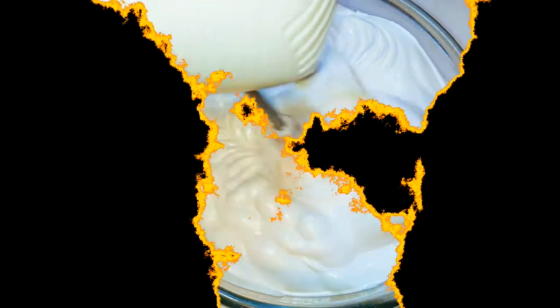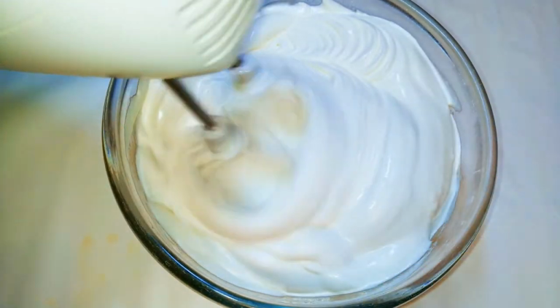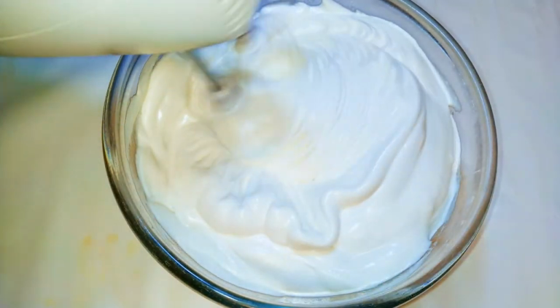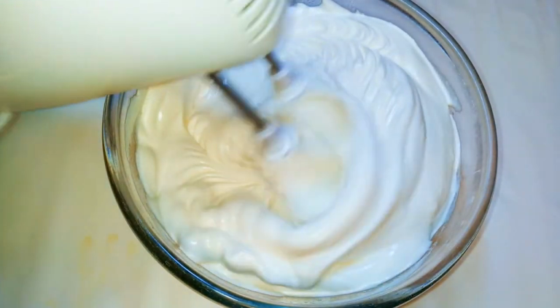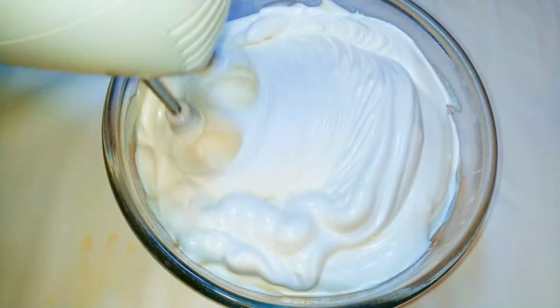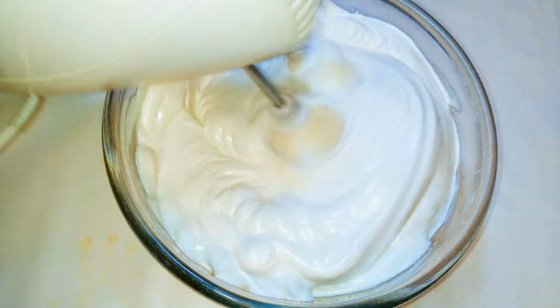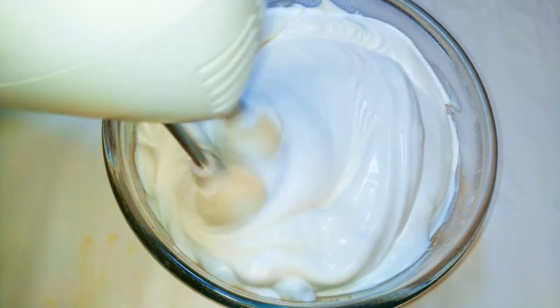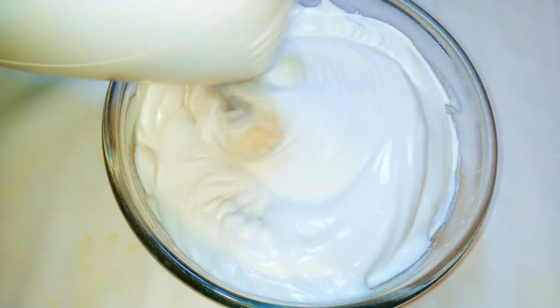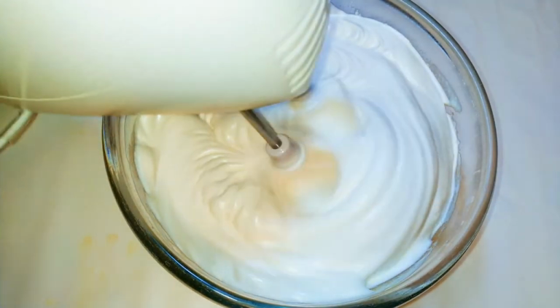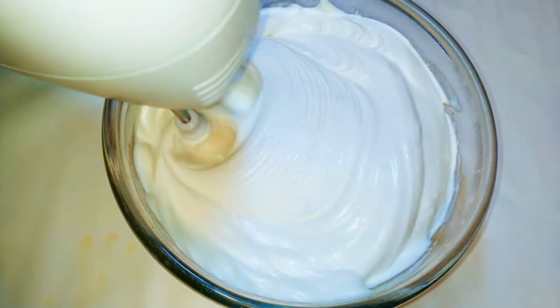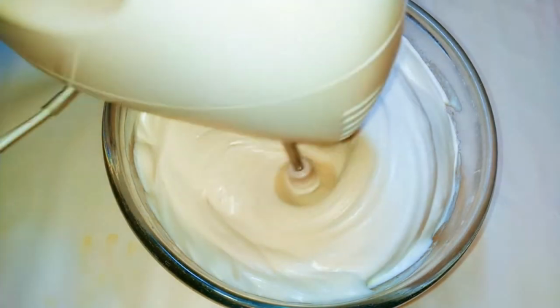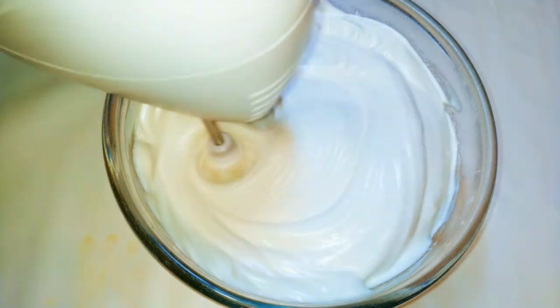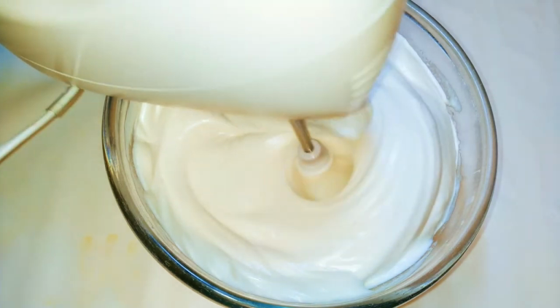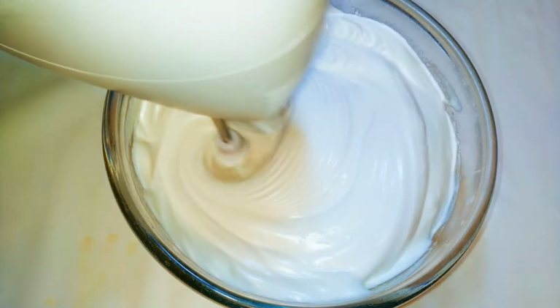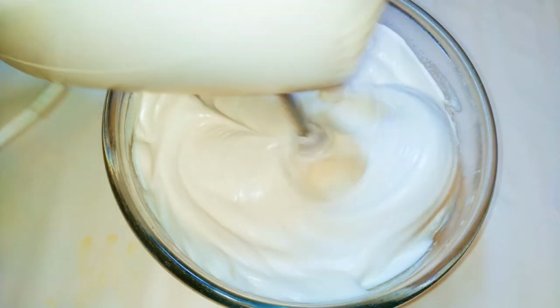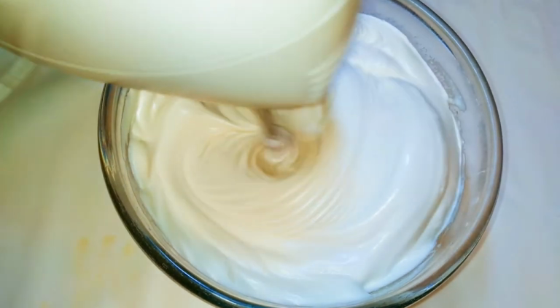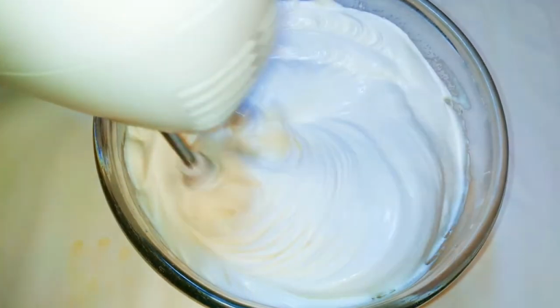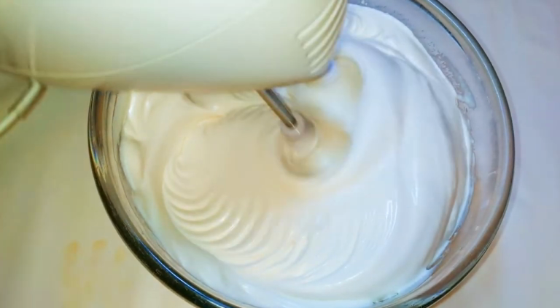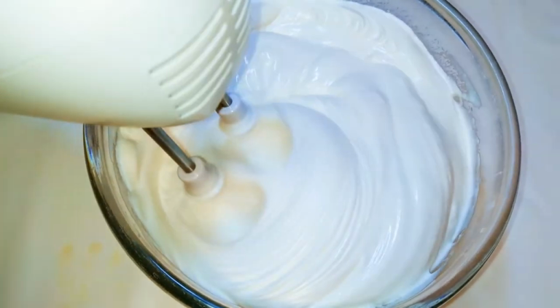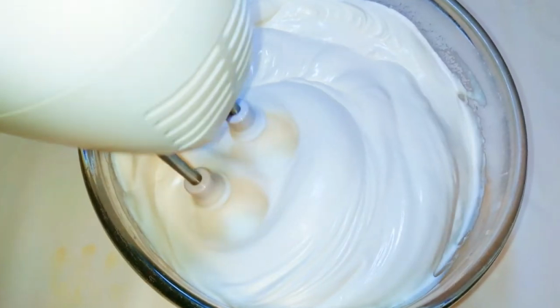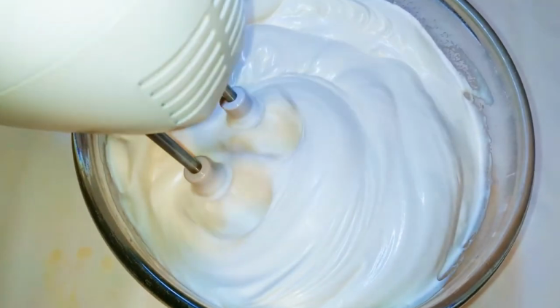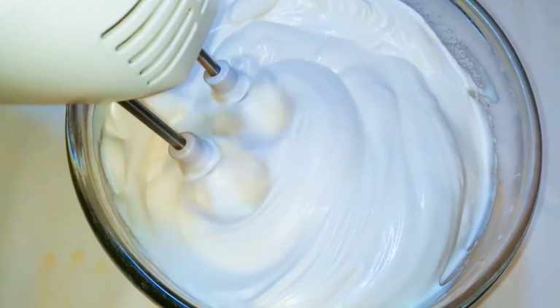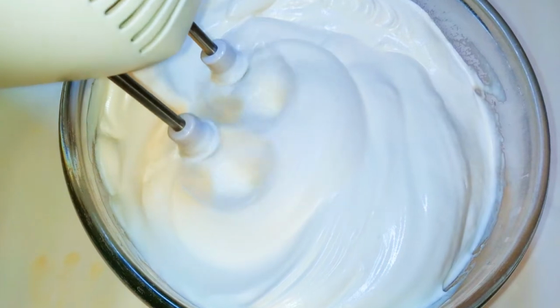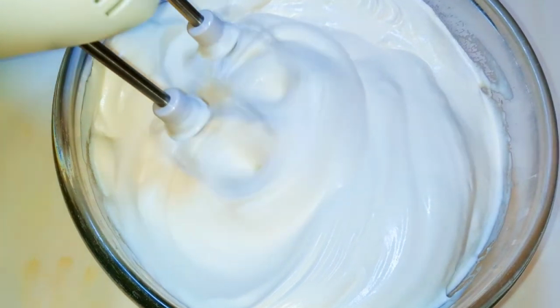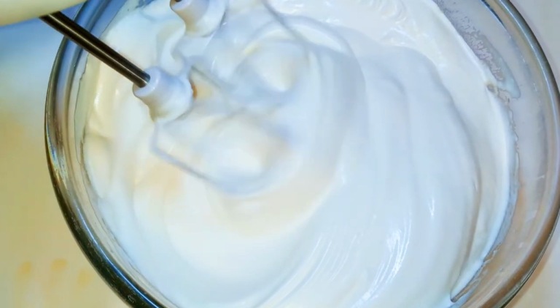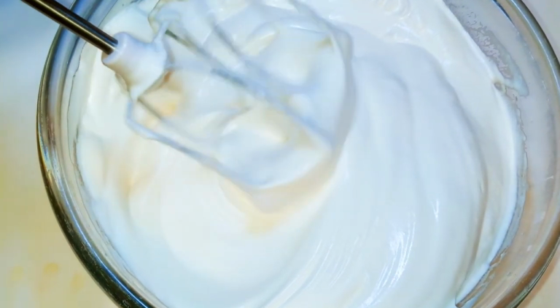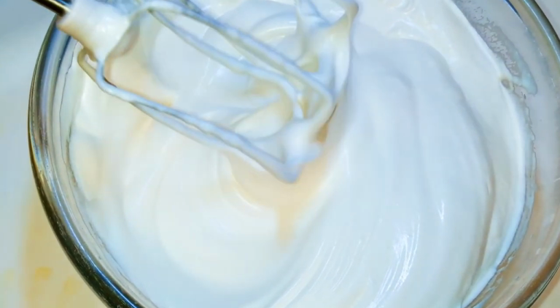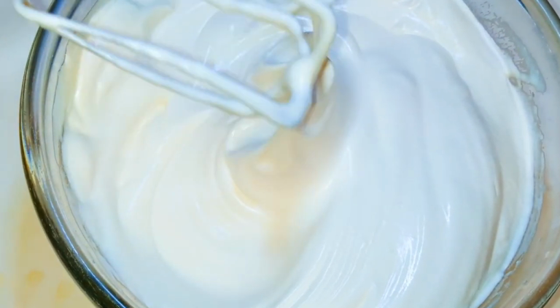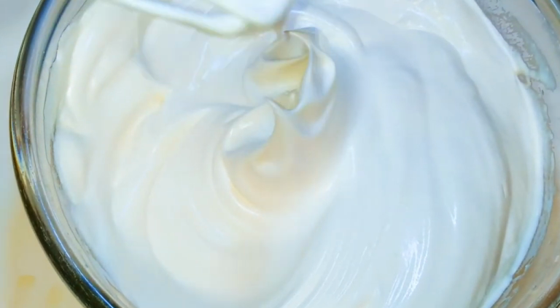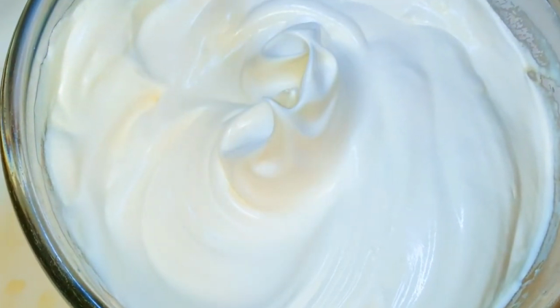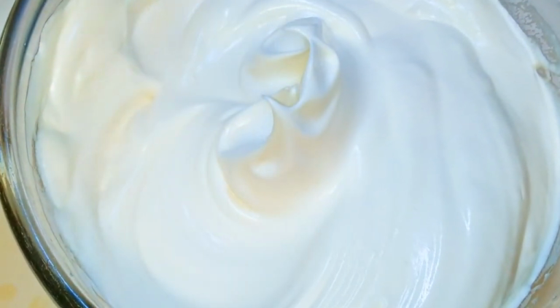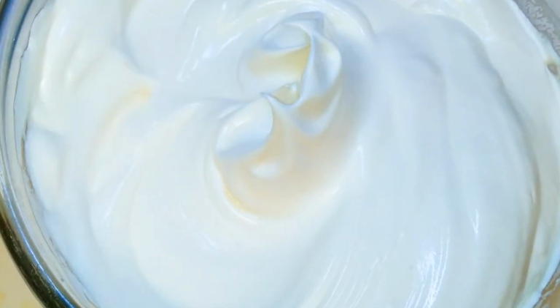Hey, hey, hey! Welcome back to my channel. Today I'm bringing to you the cheetah cake. And don't worry, I am not going to use a cheetah in this recipe, but the cake just looks like a cheetah. Without wasting time, let's just get started.